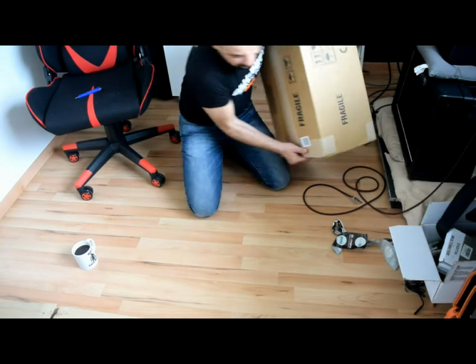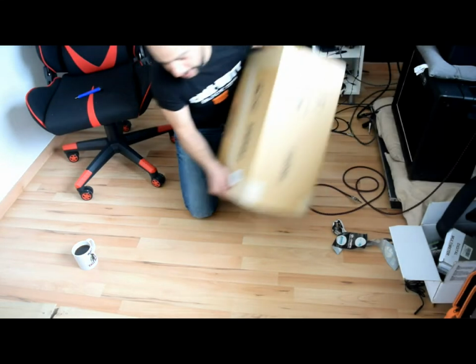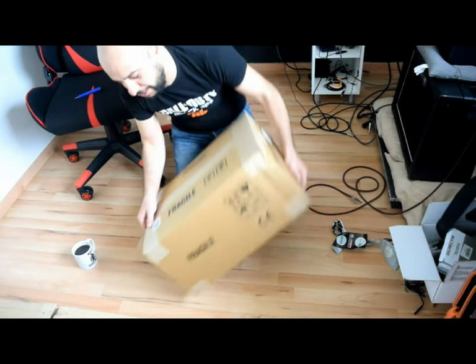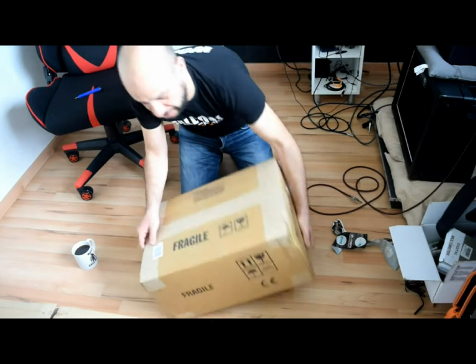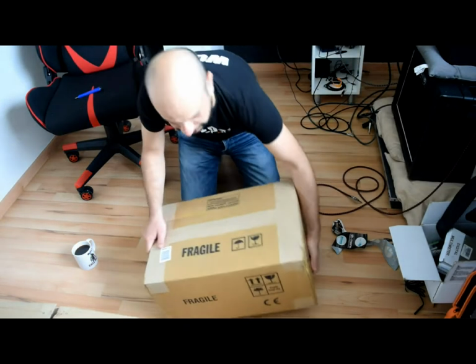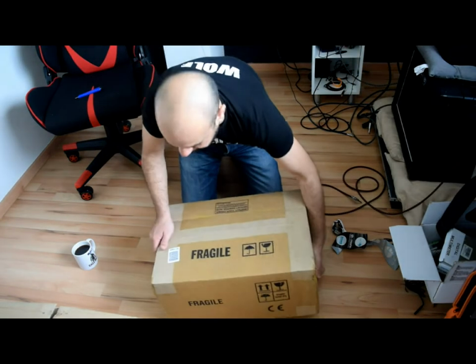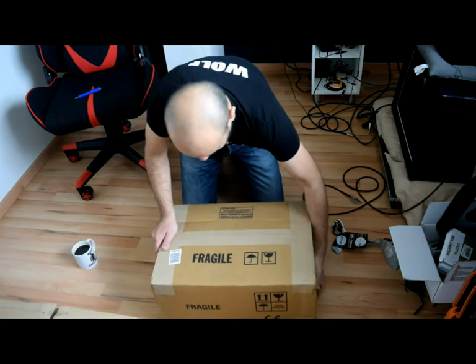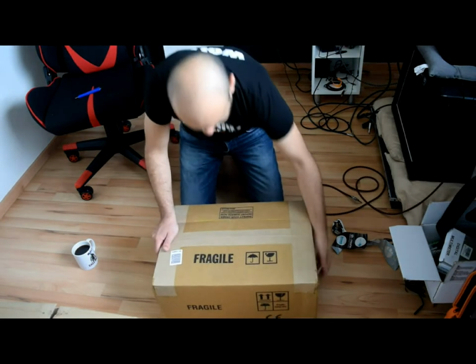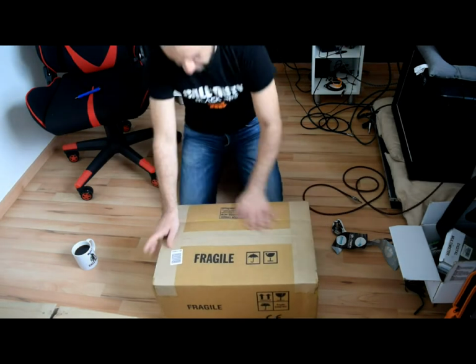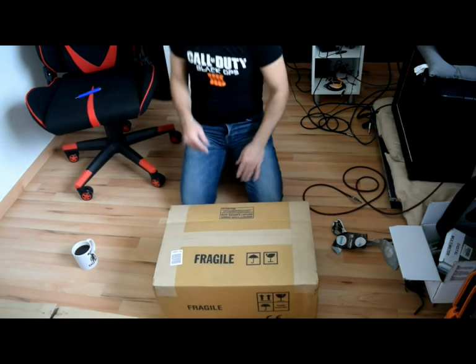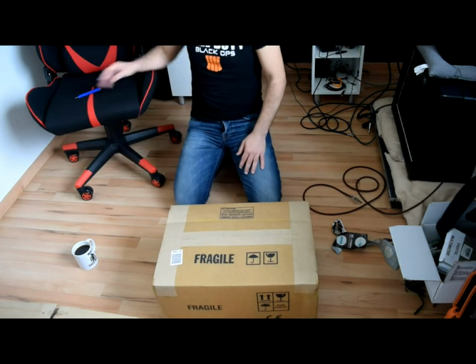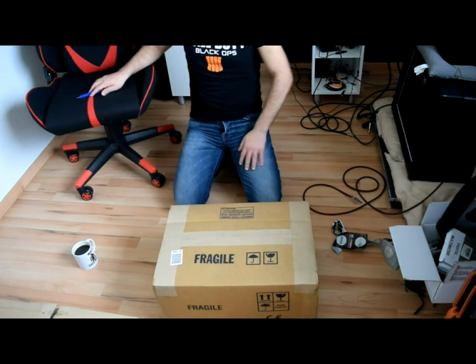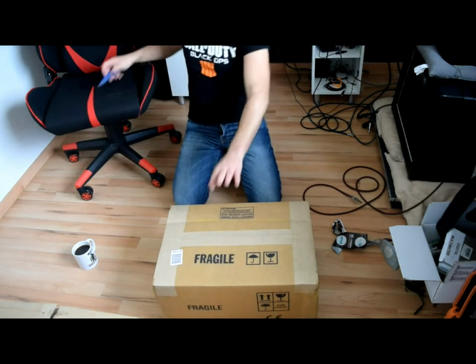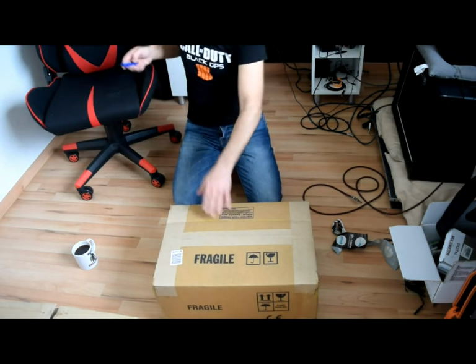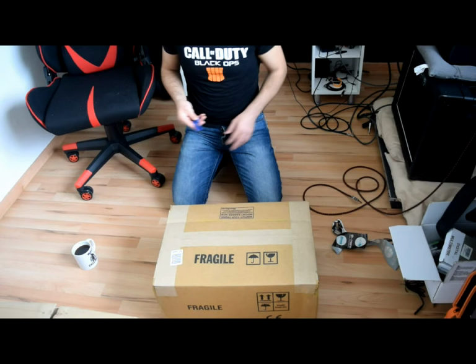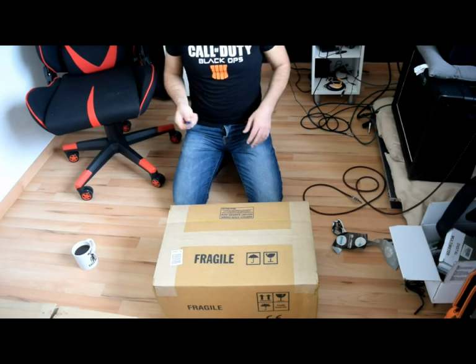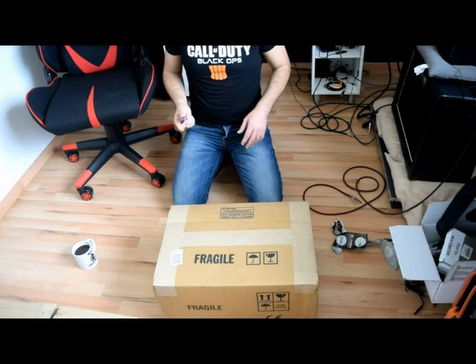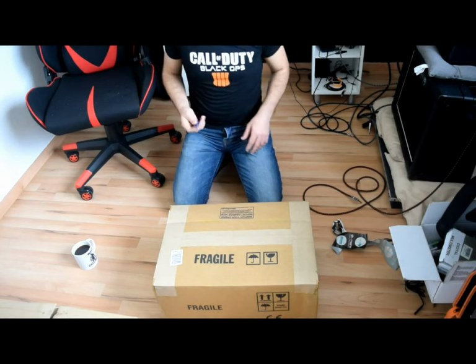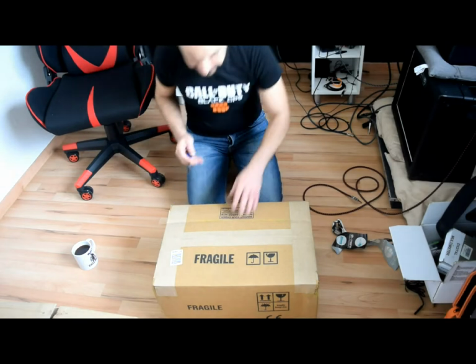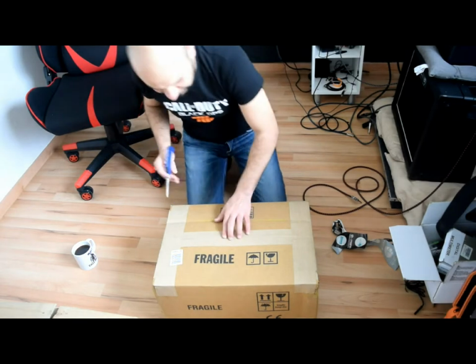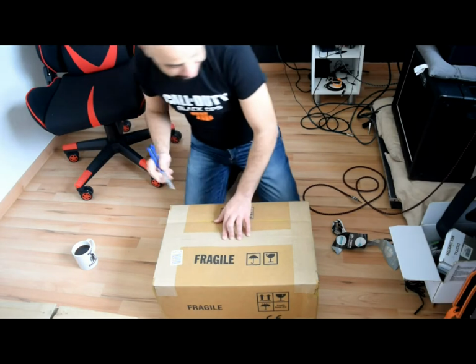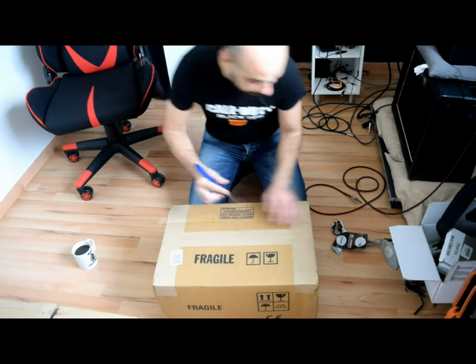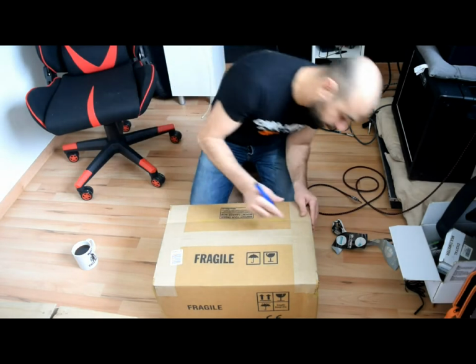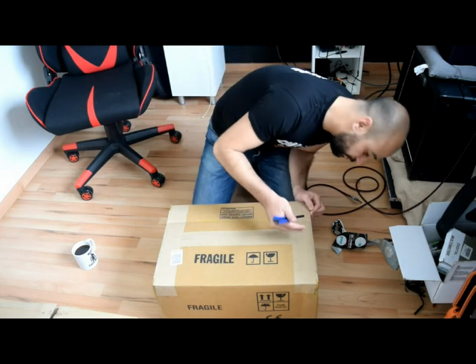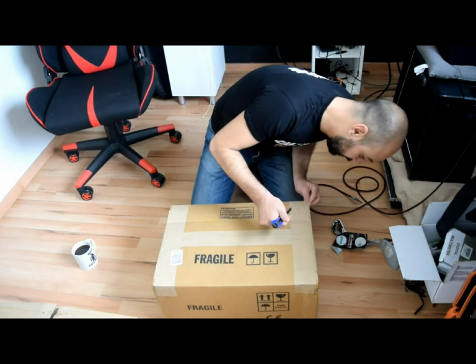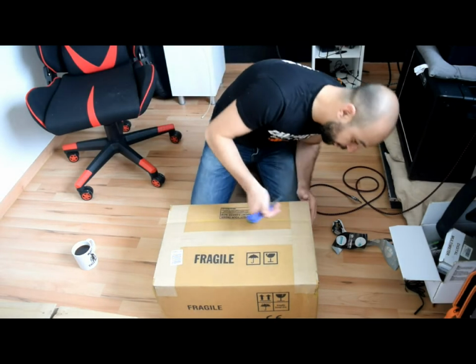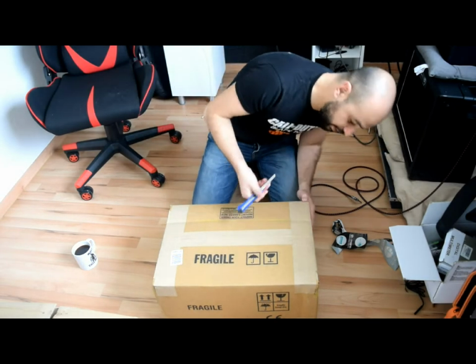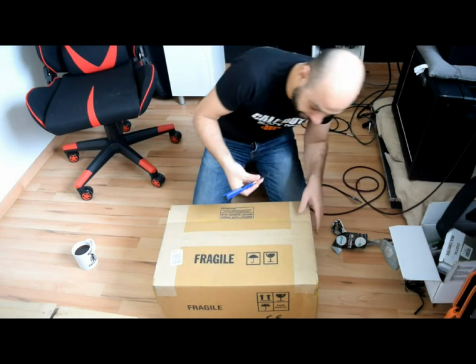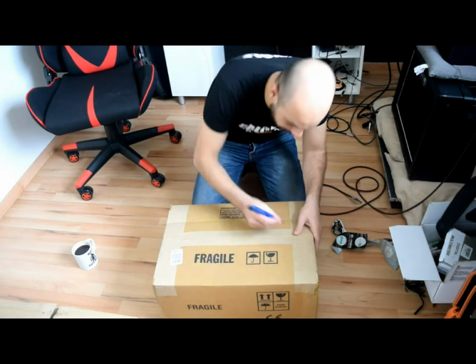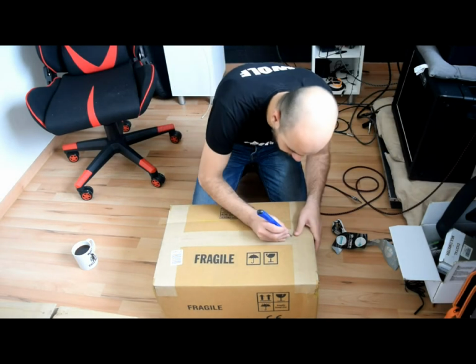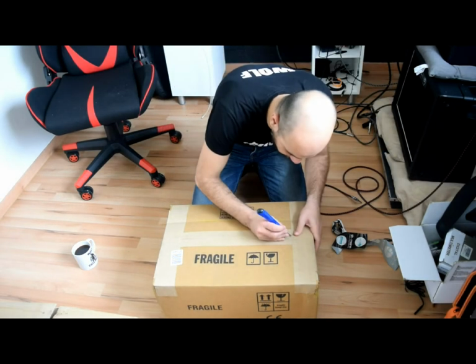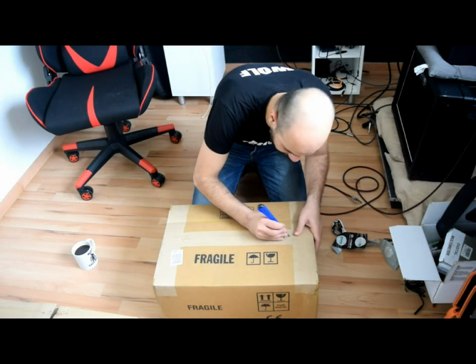And here is the most important one — this is the amp head, which I think was shipped from Mesa Boogie from the USA. Let's see.